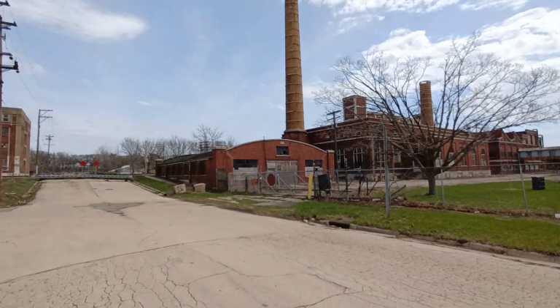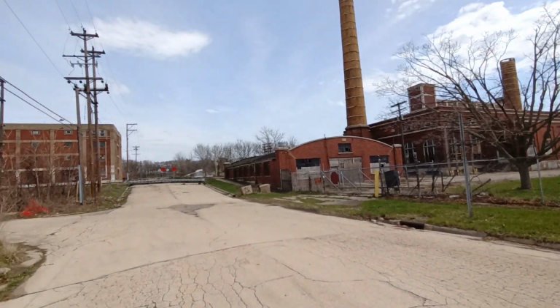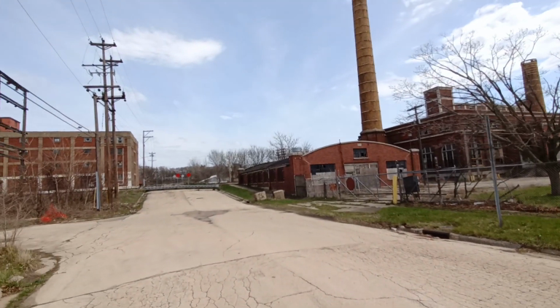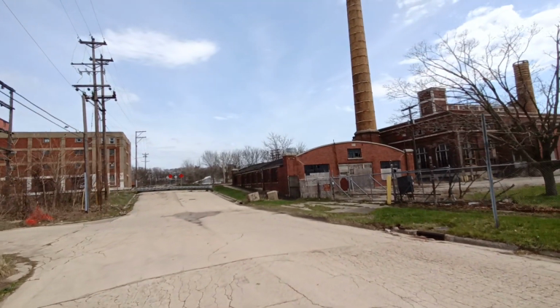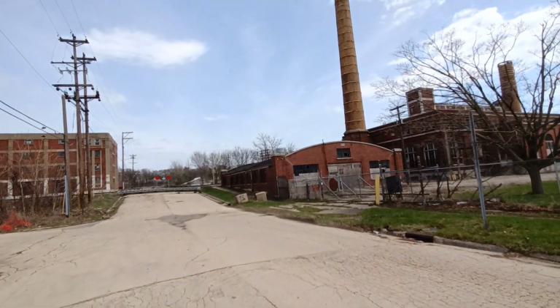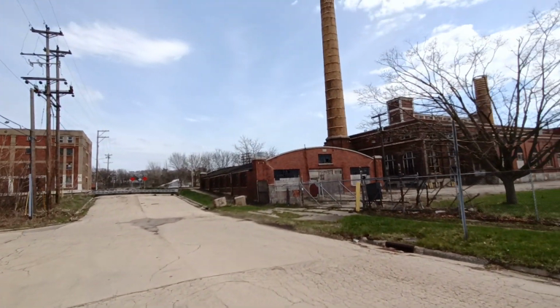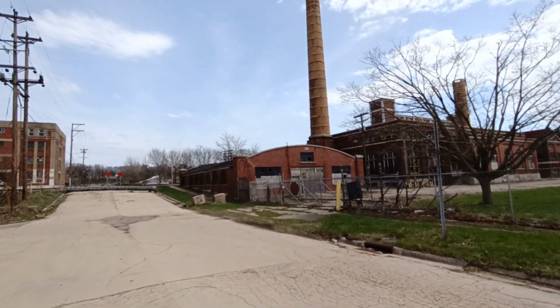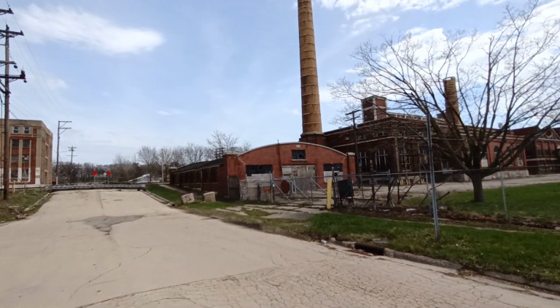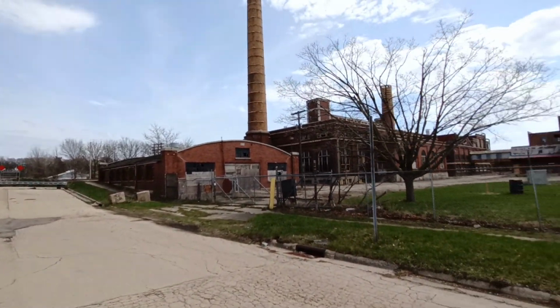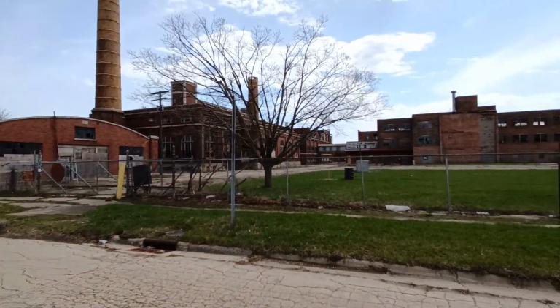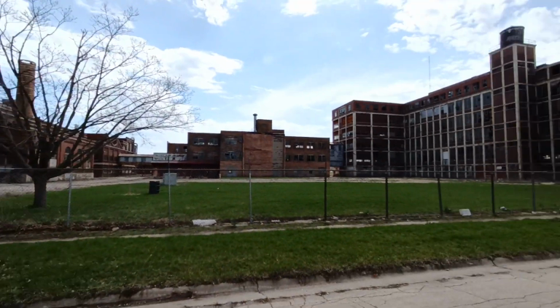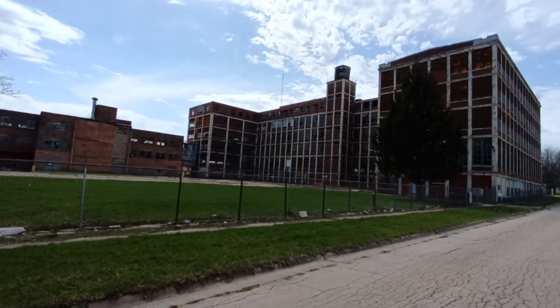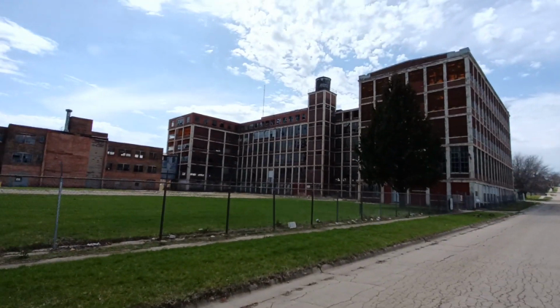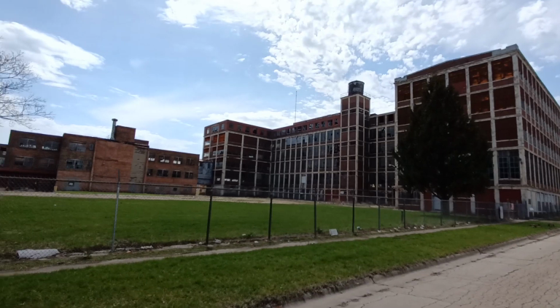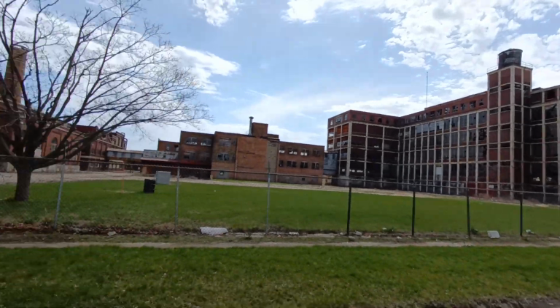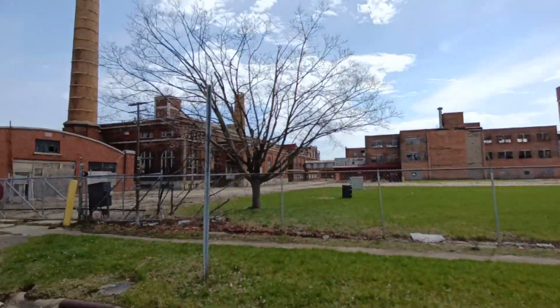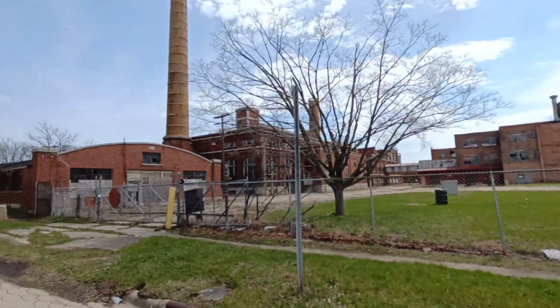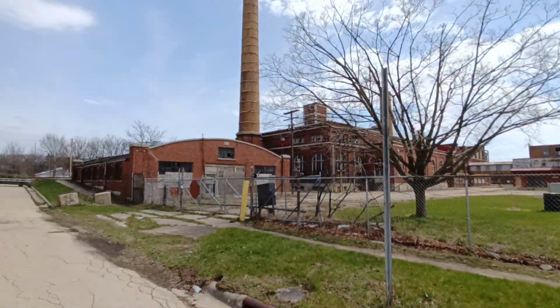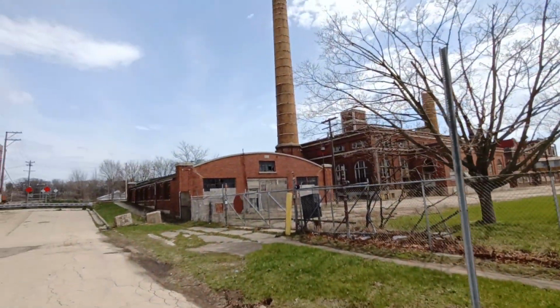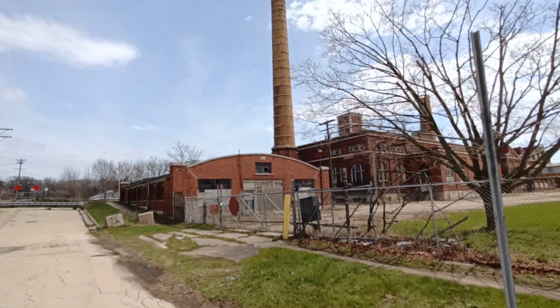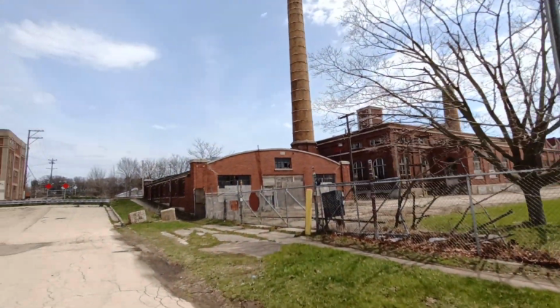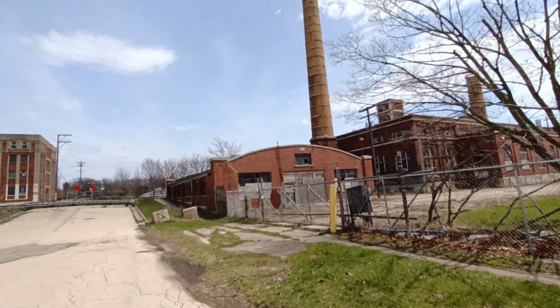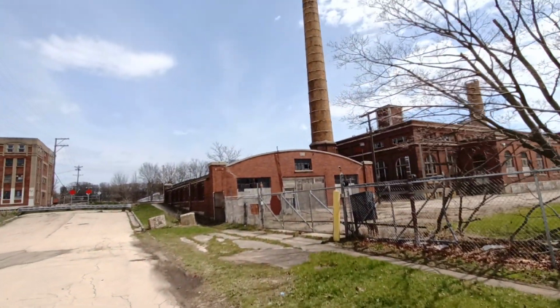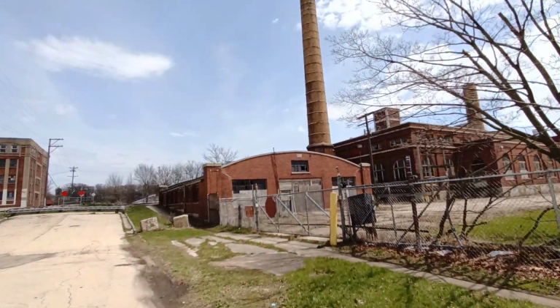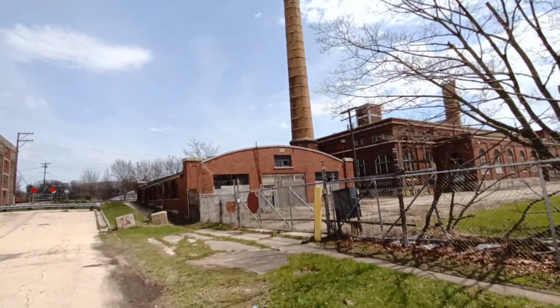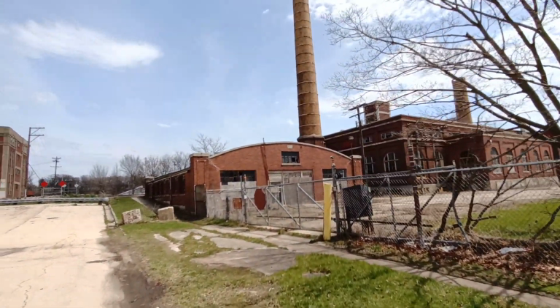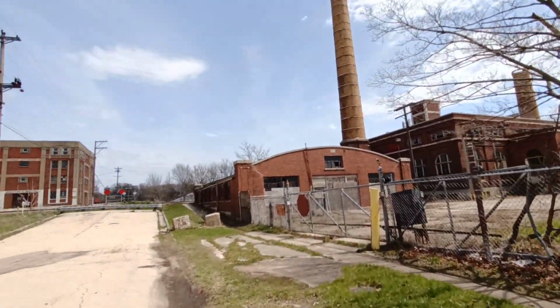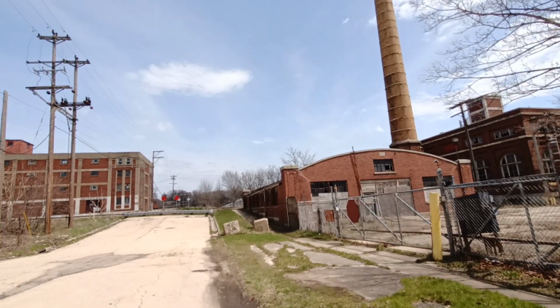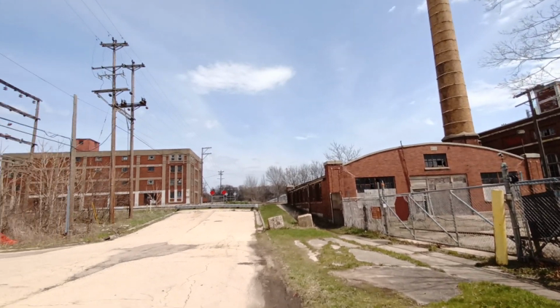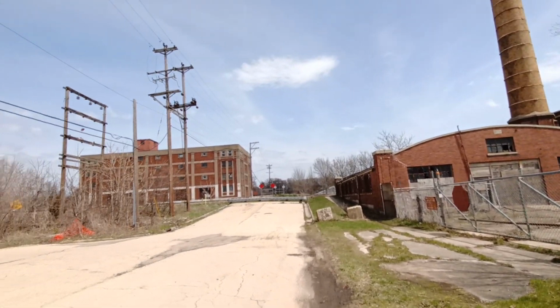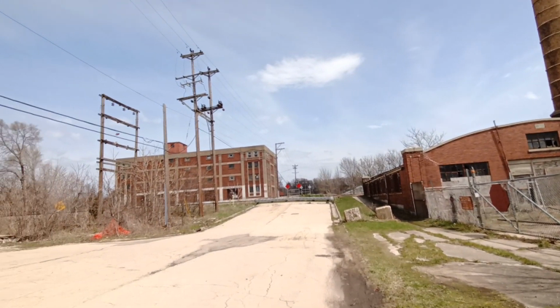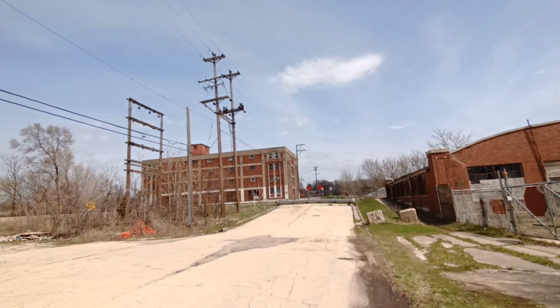Let's take a walk around this abandoned factory, shall we? It's all fenced off so there's no way of getting in here. It's in Rockford. Very old looking factory too.